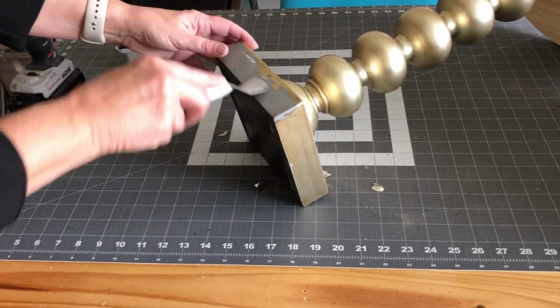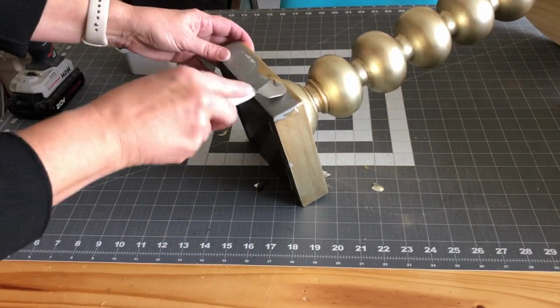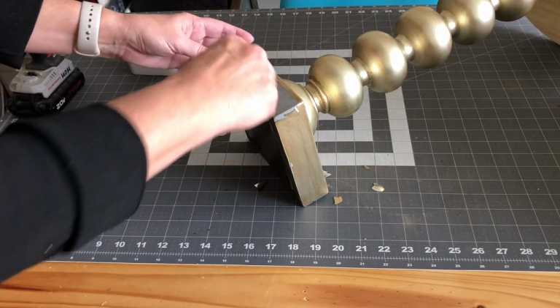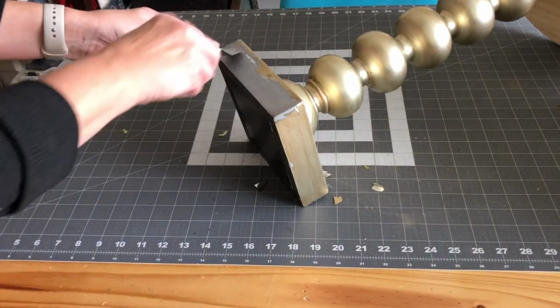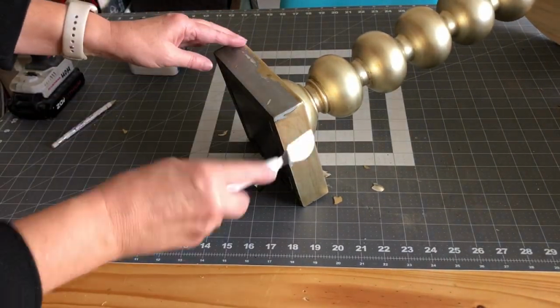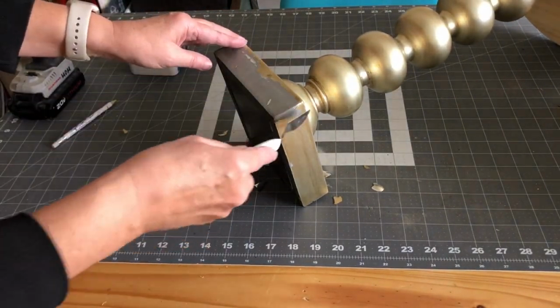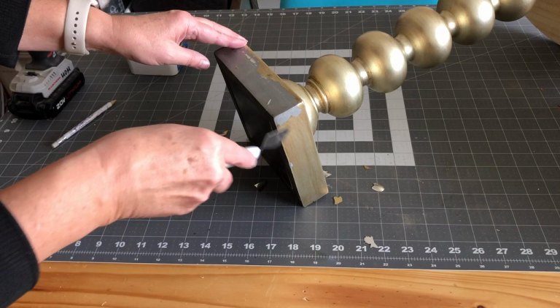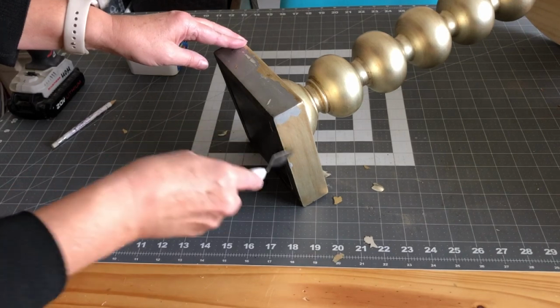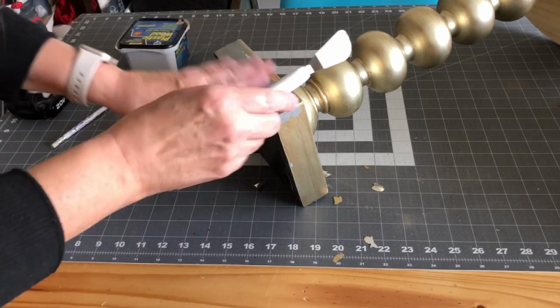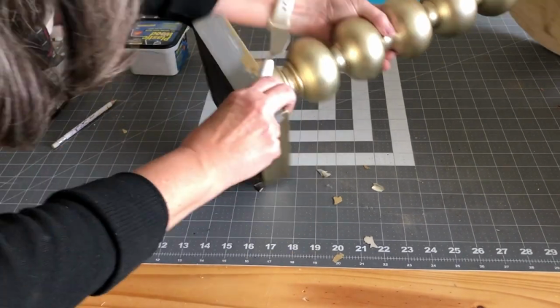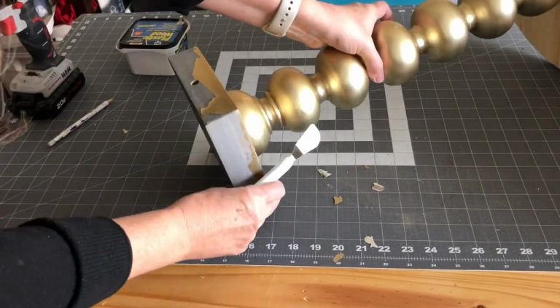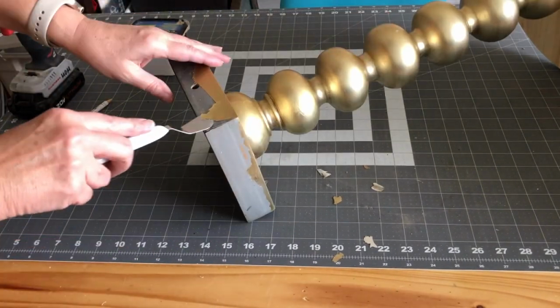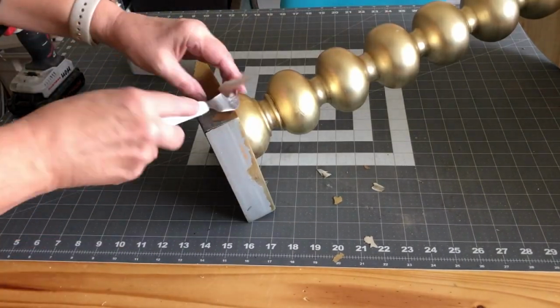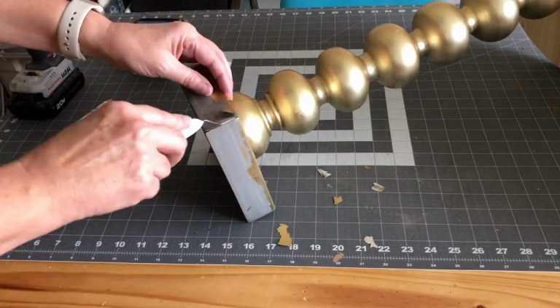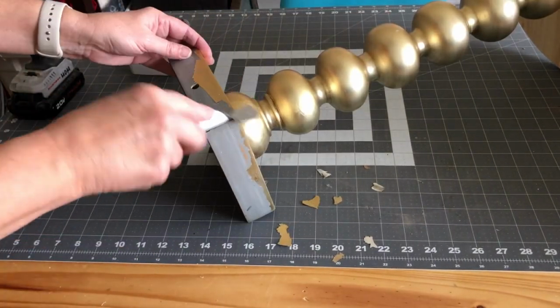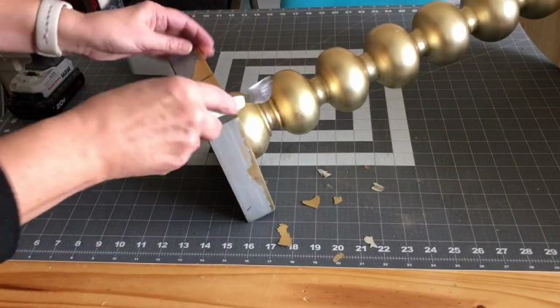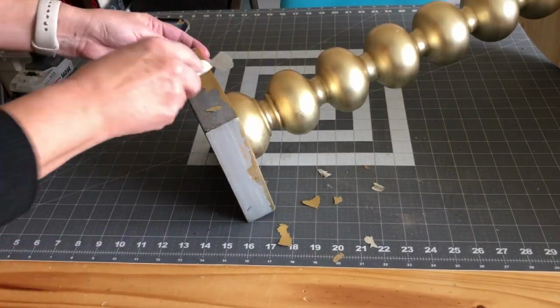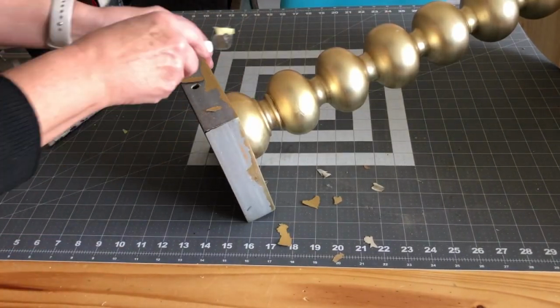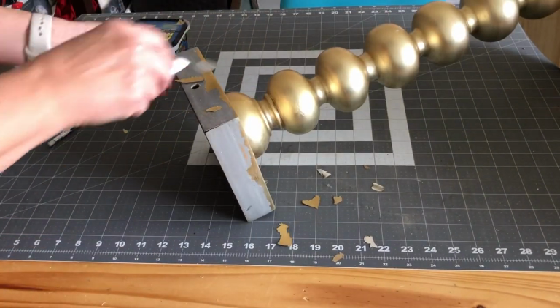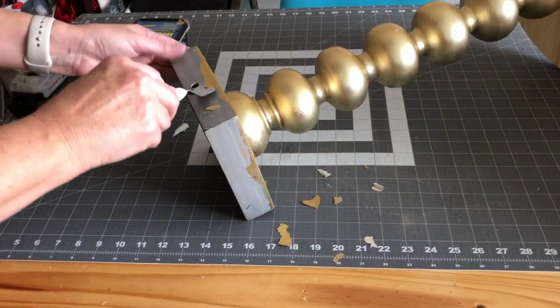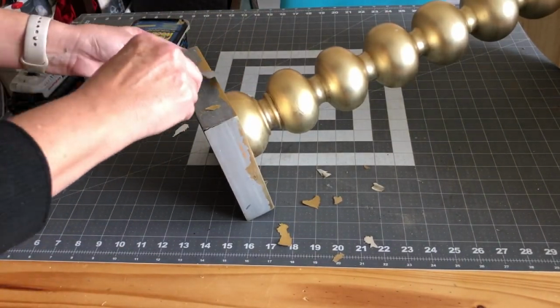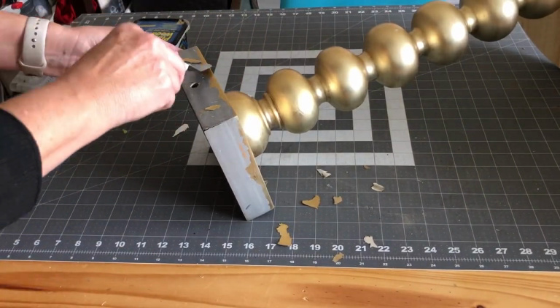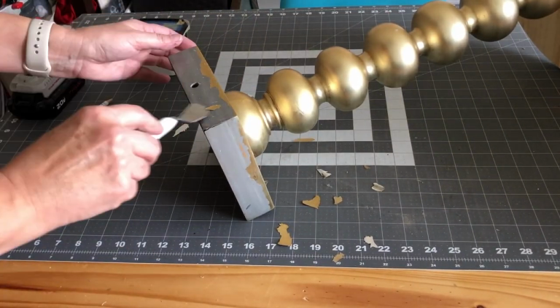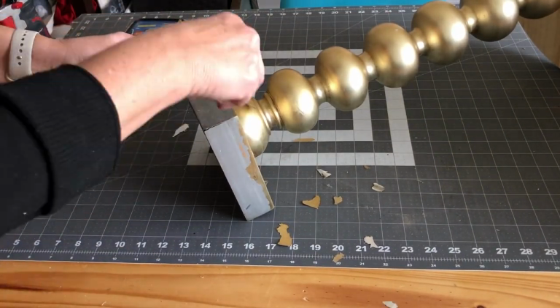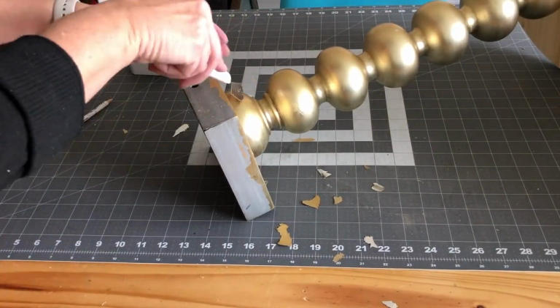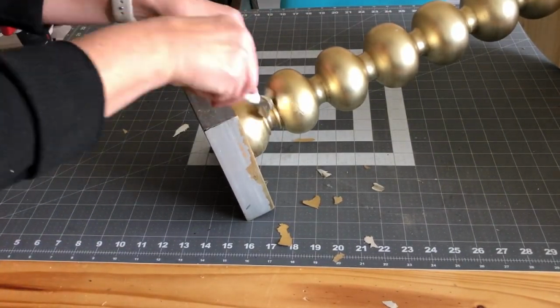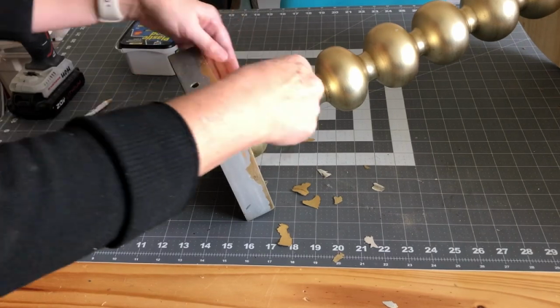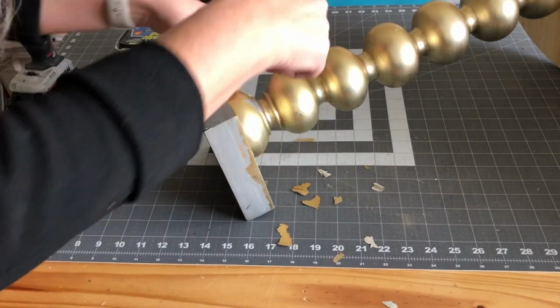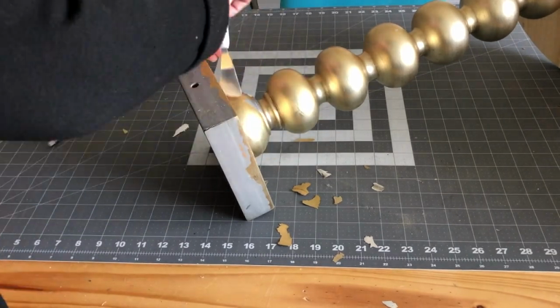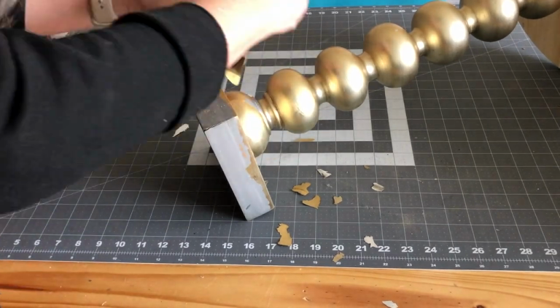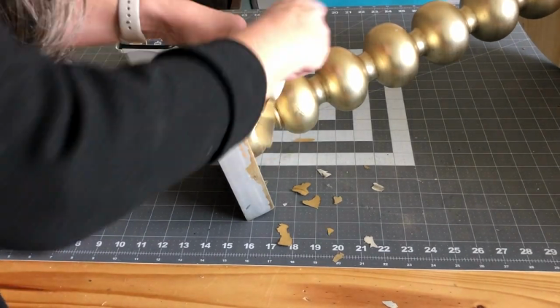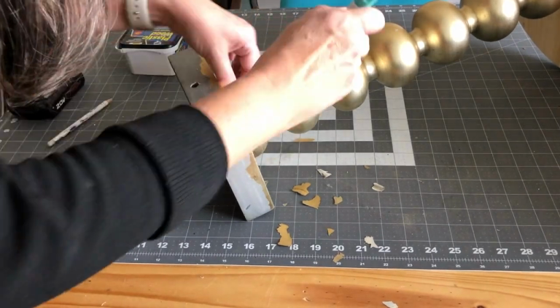I'm just going to remove some of the flaky gold paint off of it, and then I'm going to take some wood filler and fill in the hole where the cord came through the base.